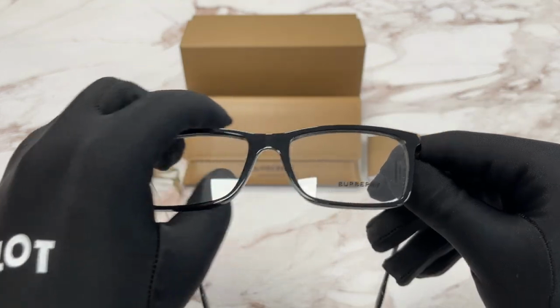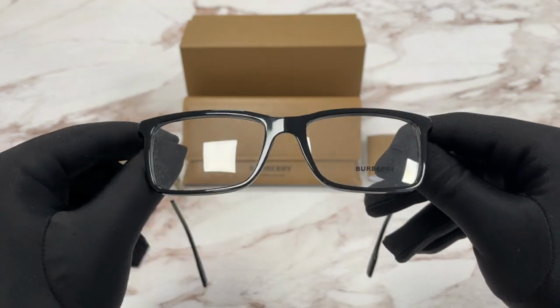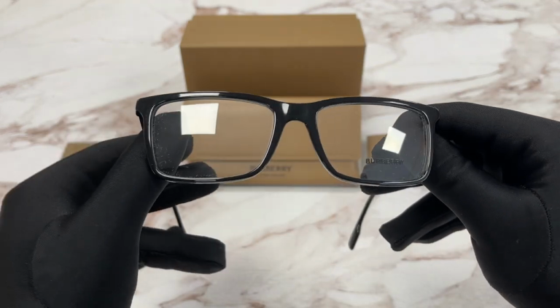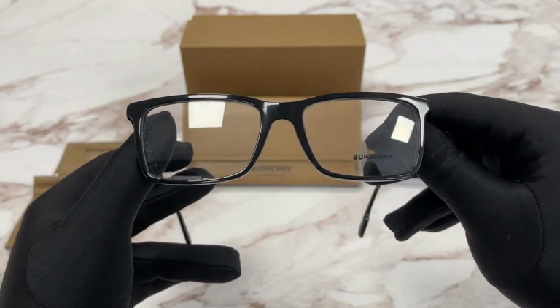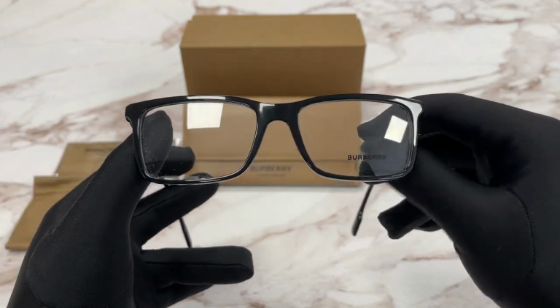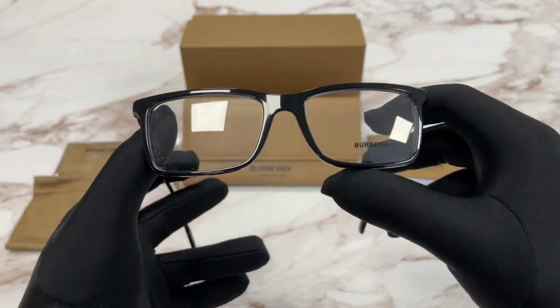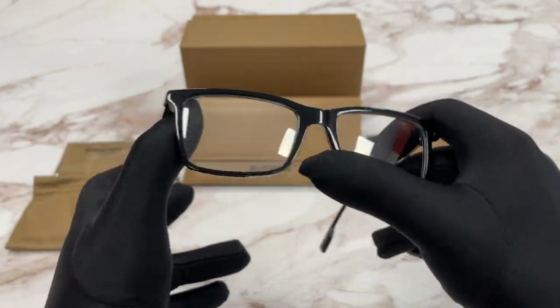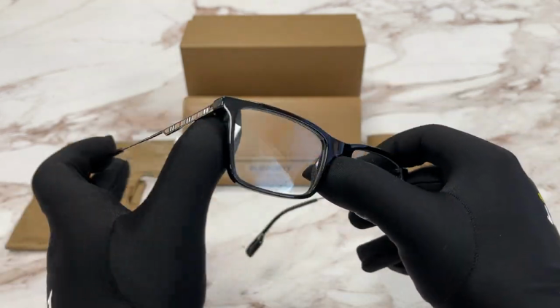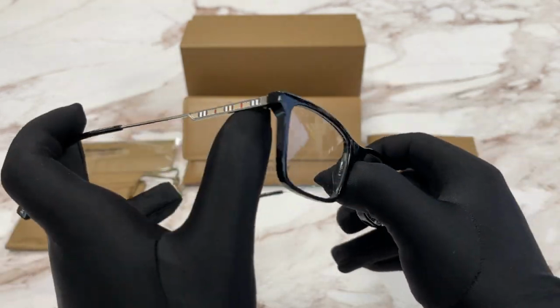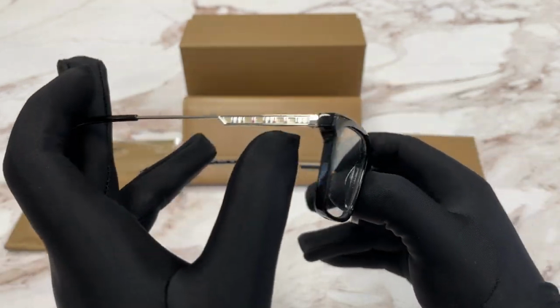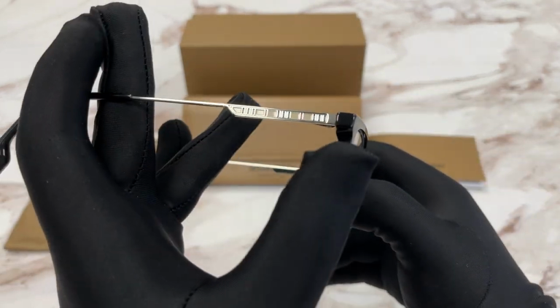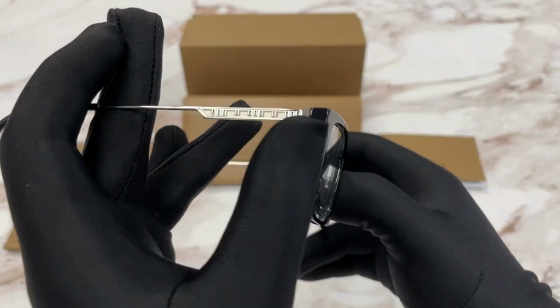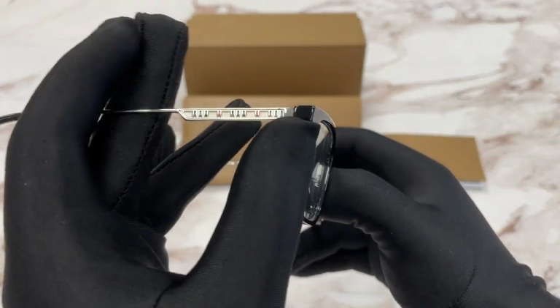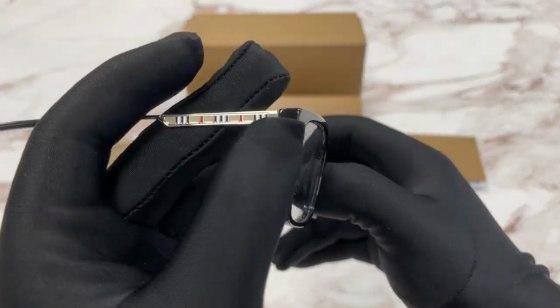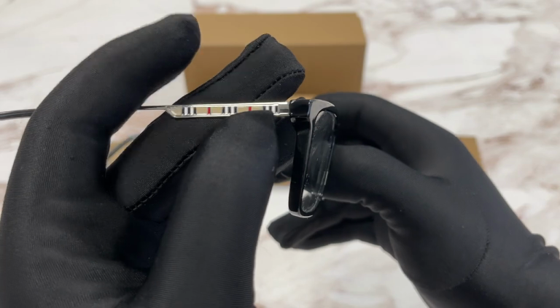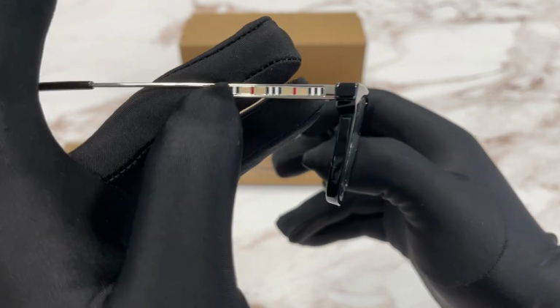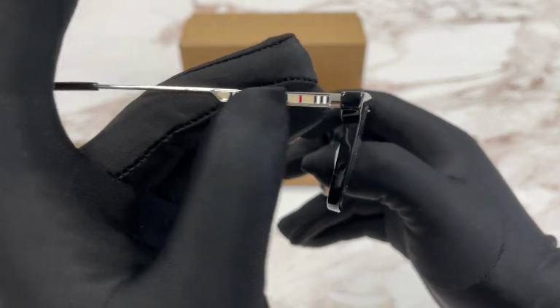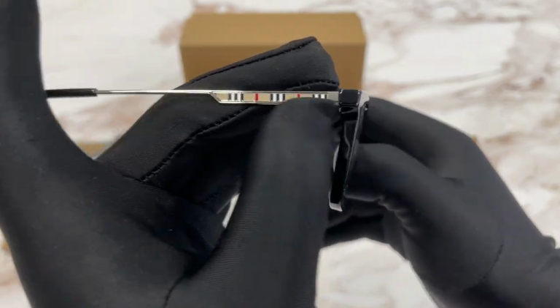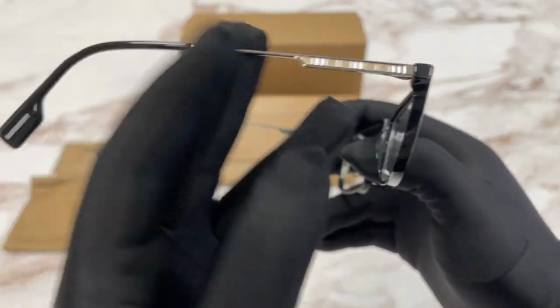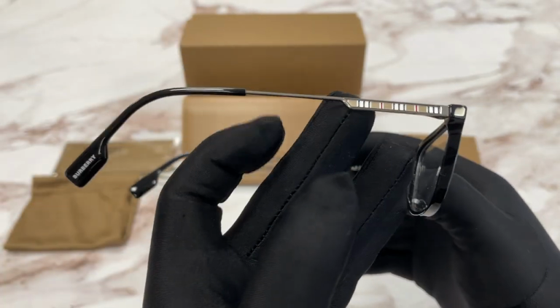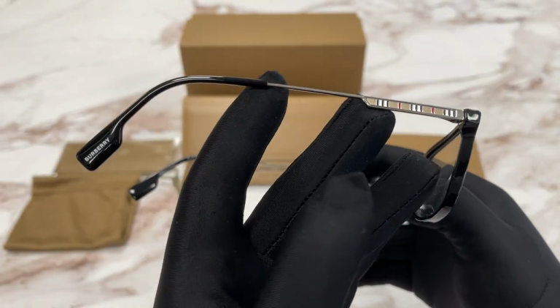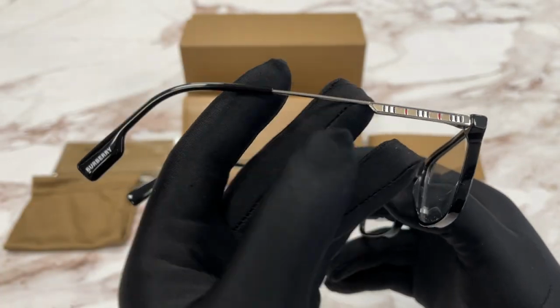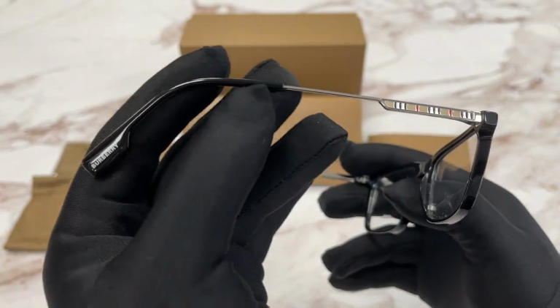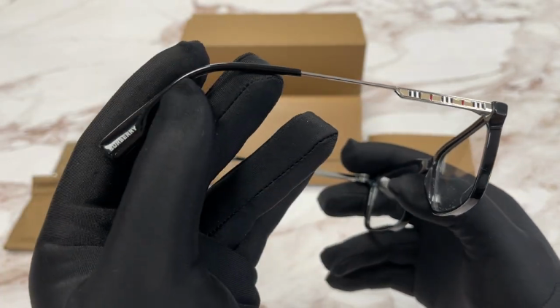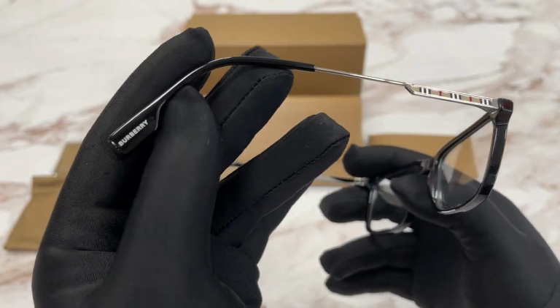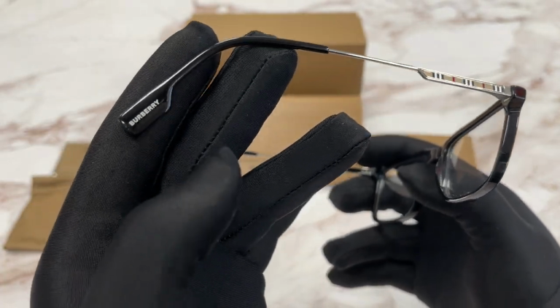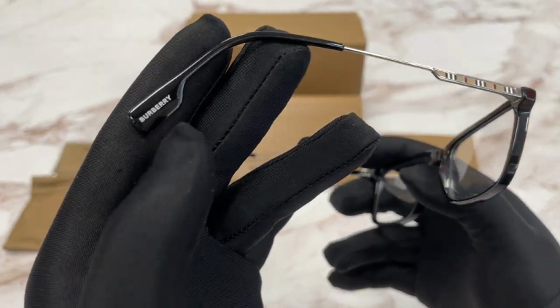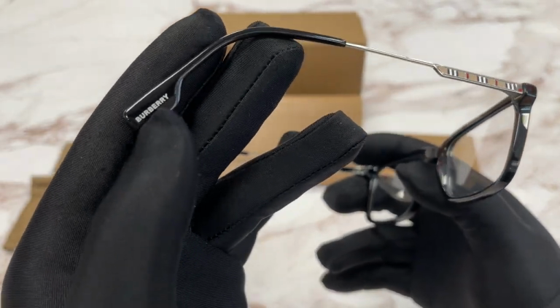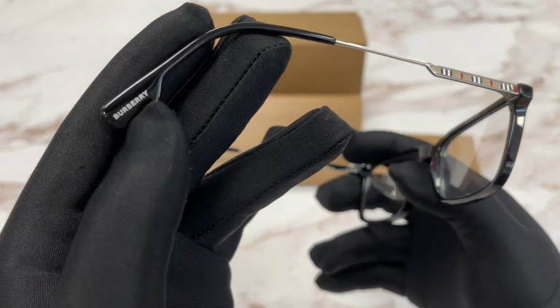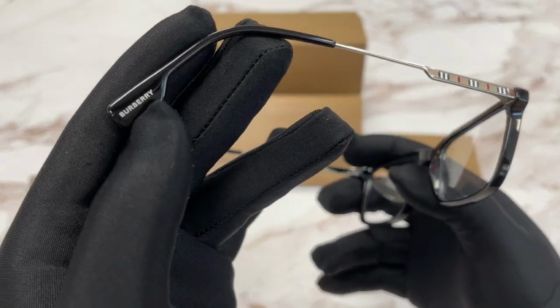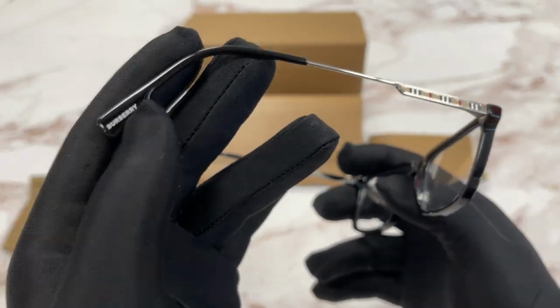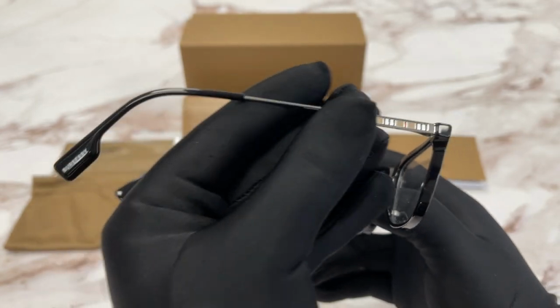It's a black silver color frame. On the temples here we have the Burberry colorway, black temple tip color, and a Burberry logo at the temple tip.